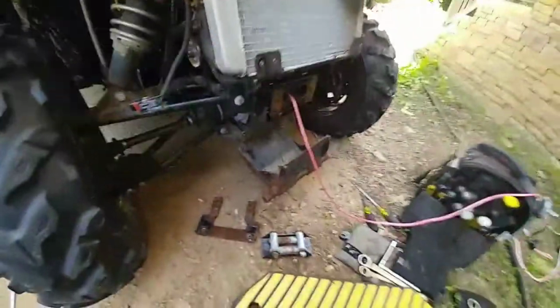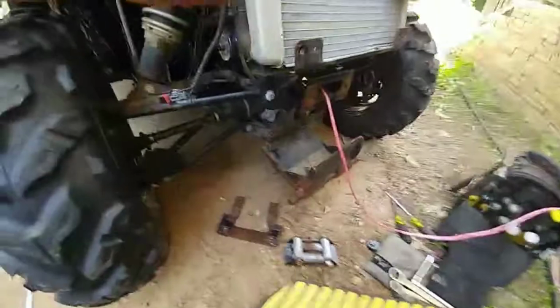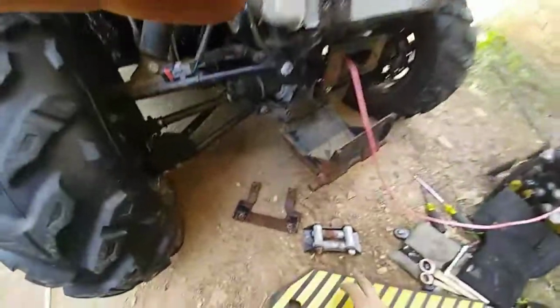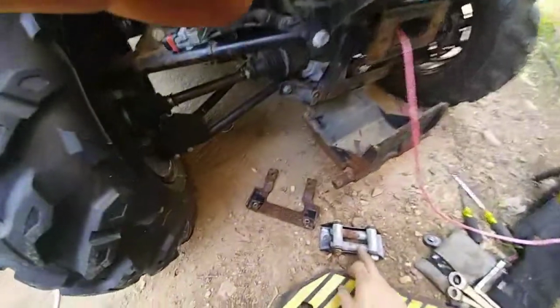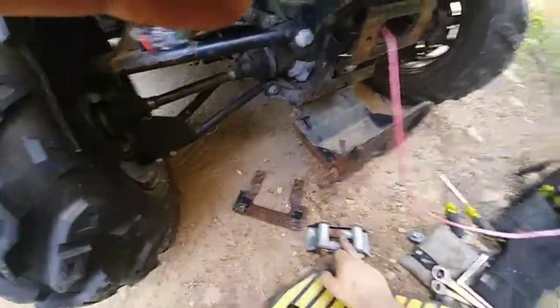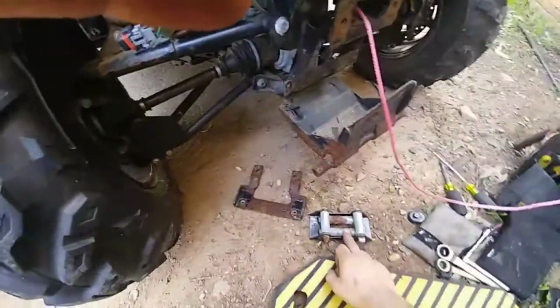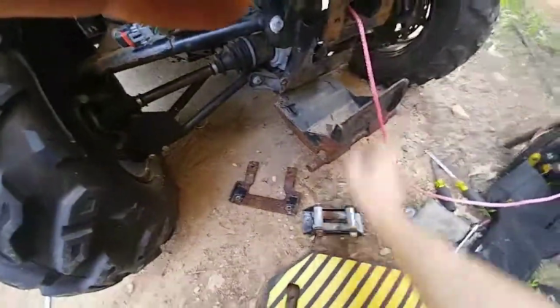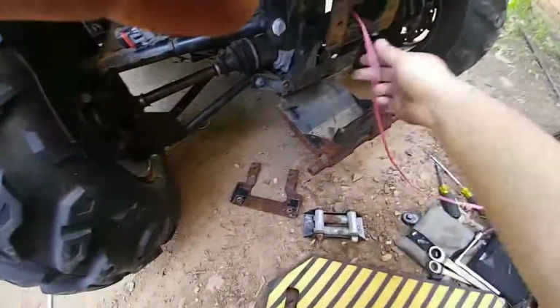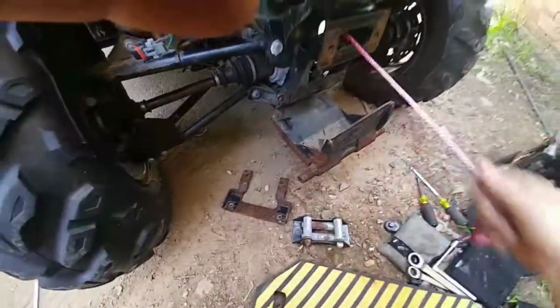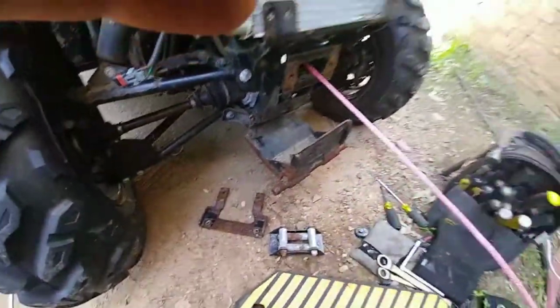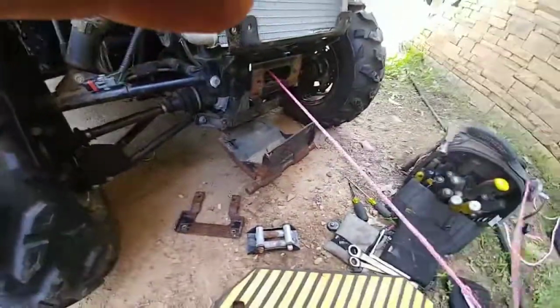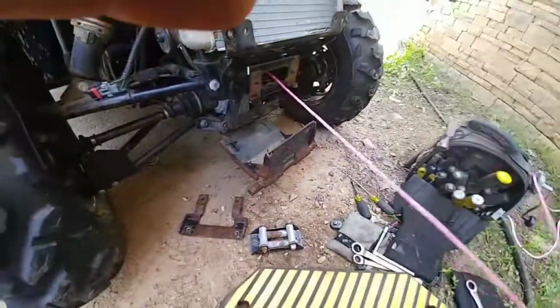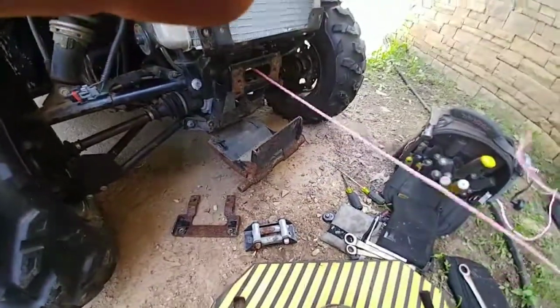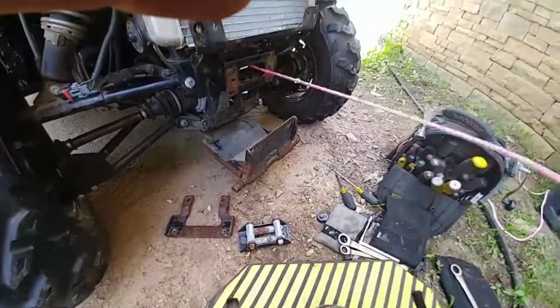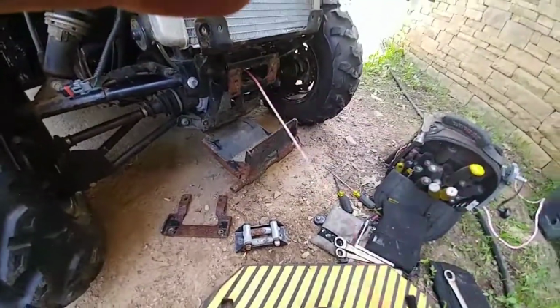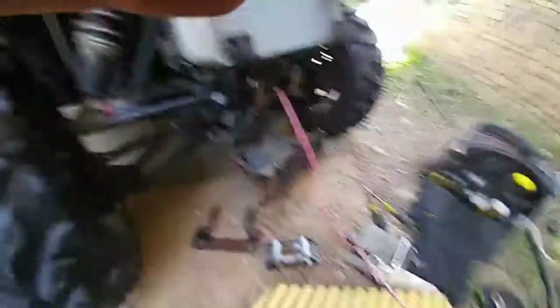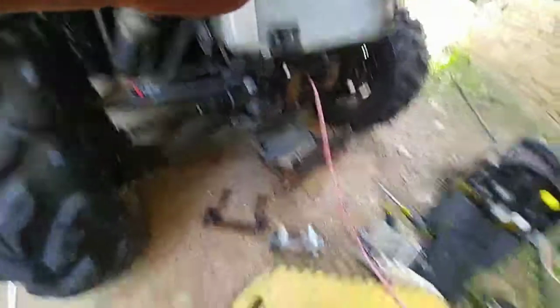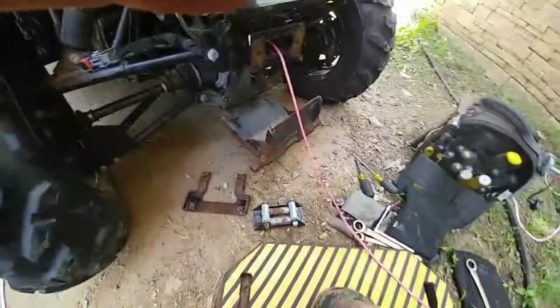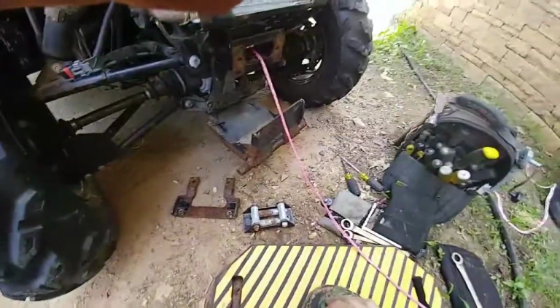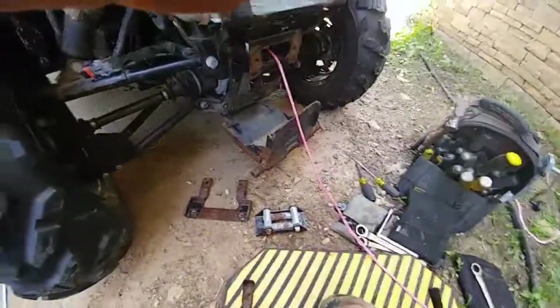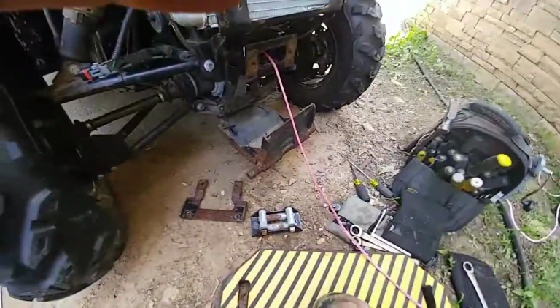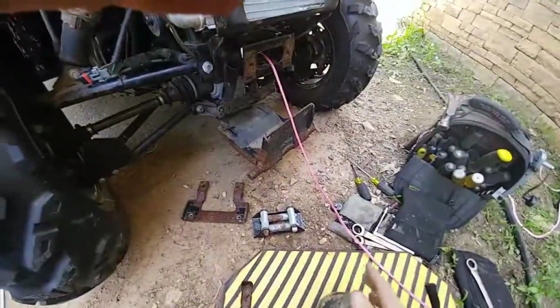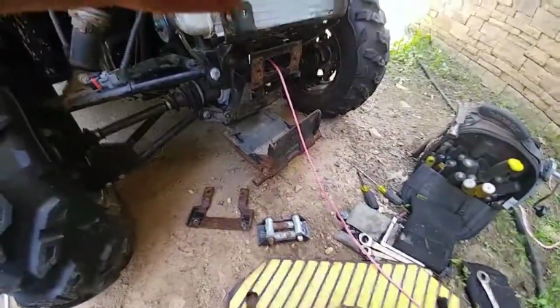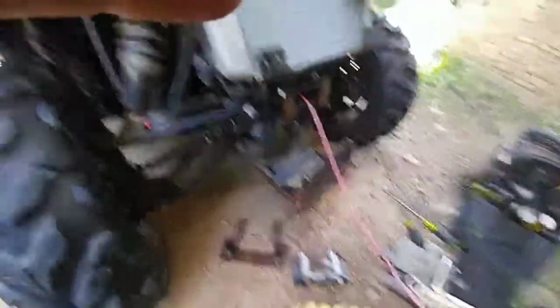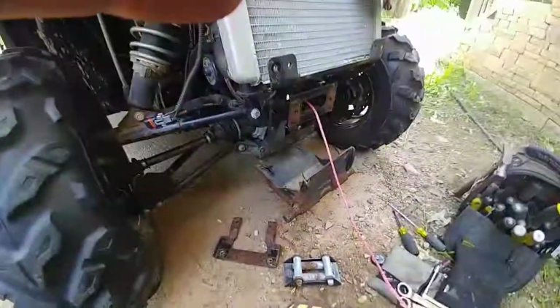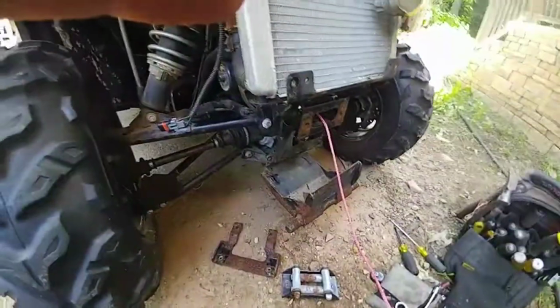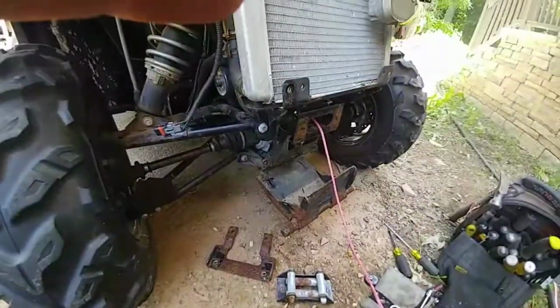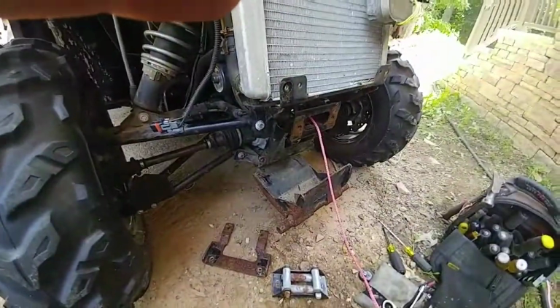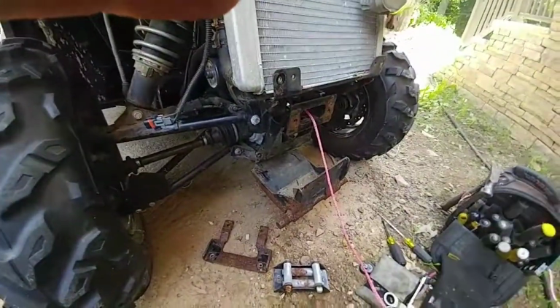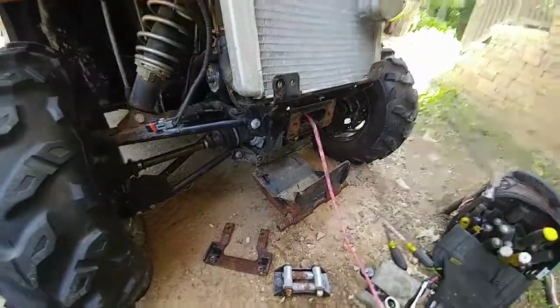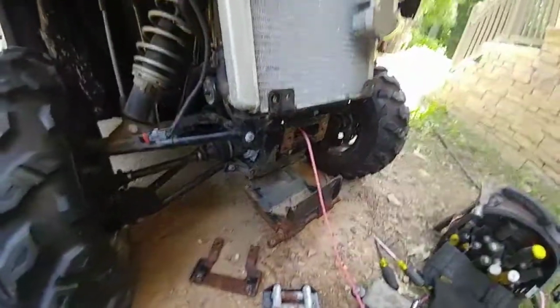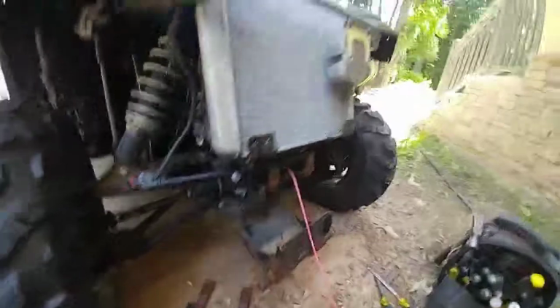Now I know it should have a hawse fair lead with a rope like this, and the roller fair lead should go with a cable. But this is his beater — he uses it to clear snow on his property.